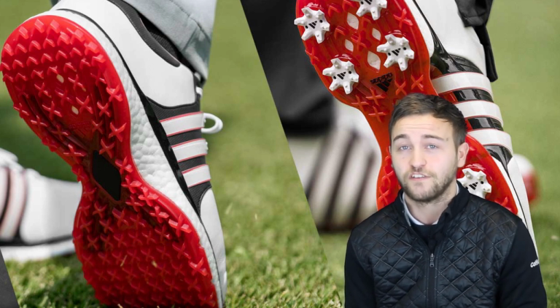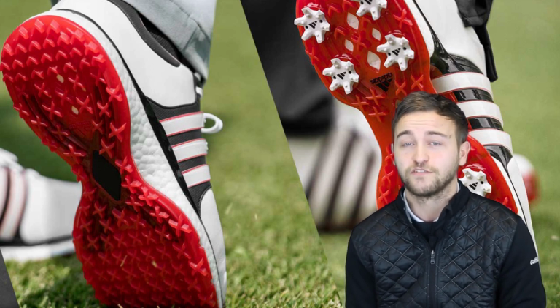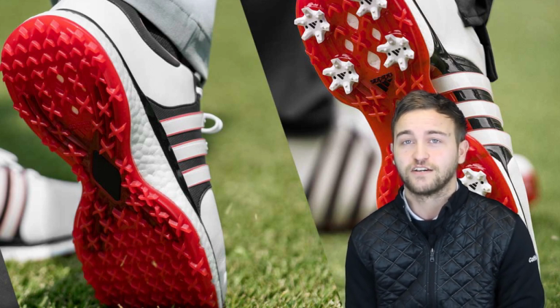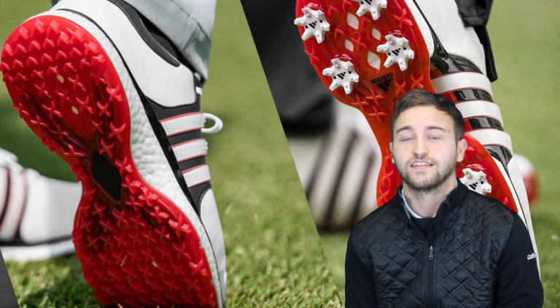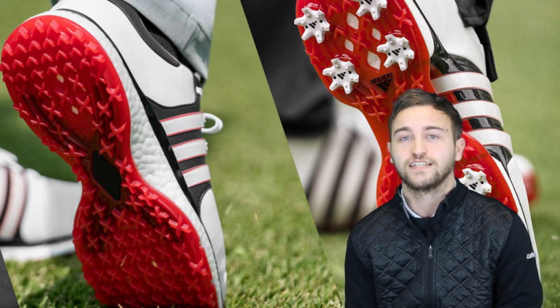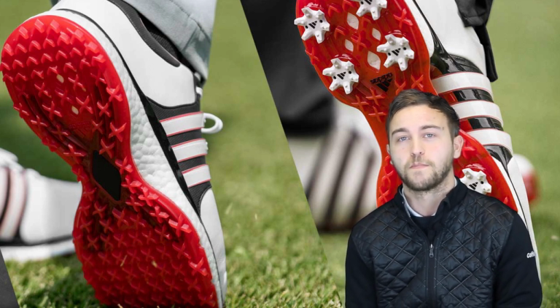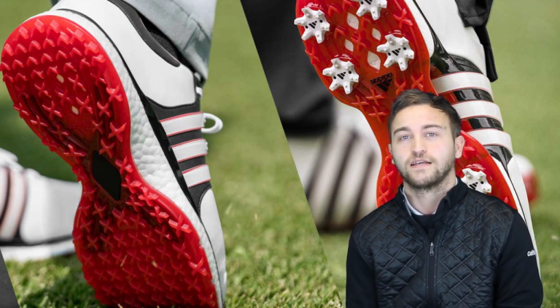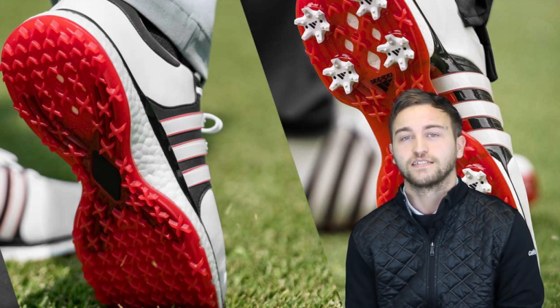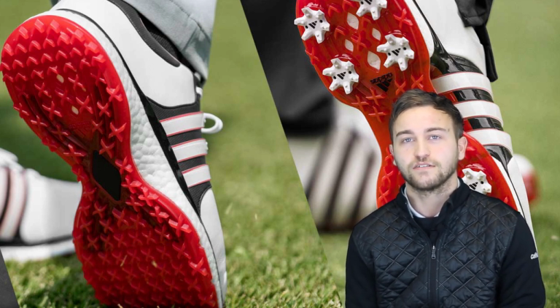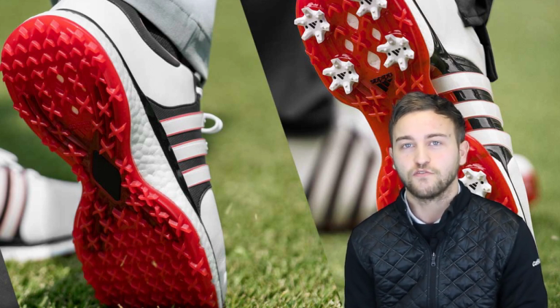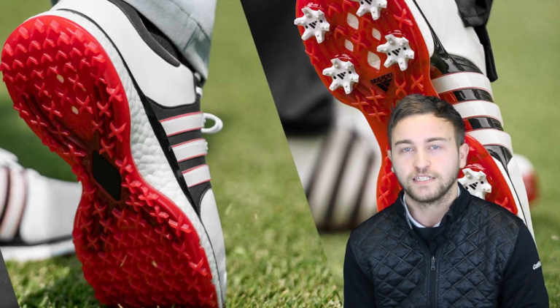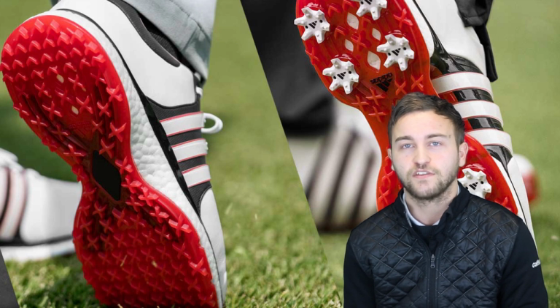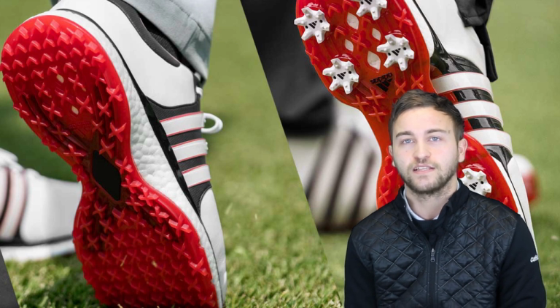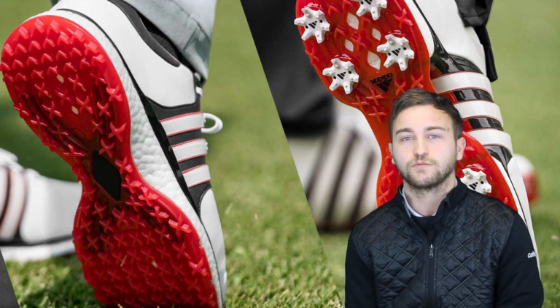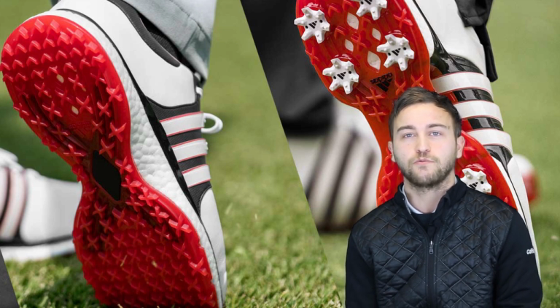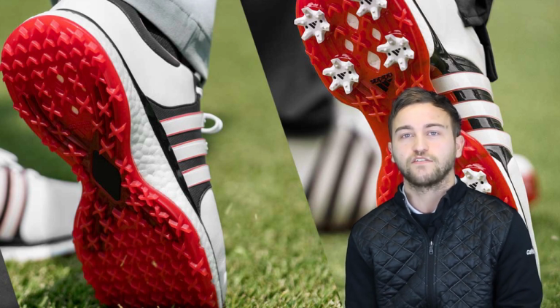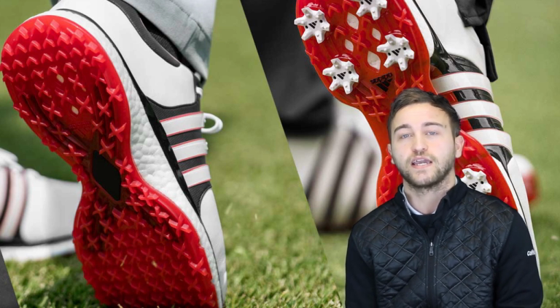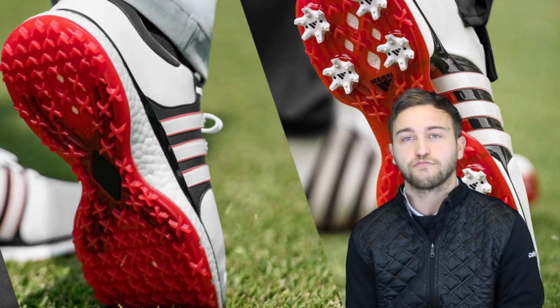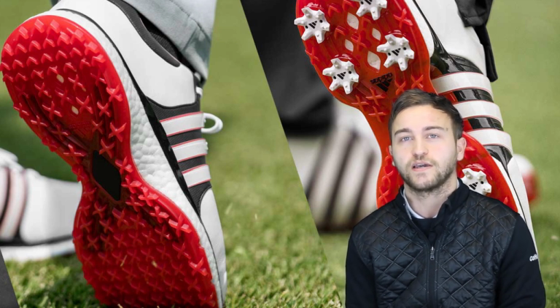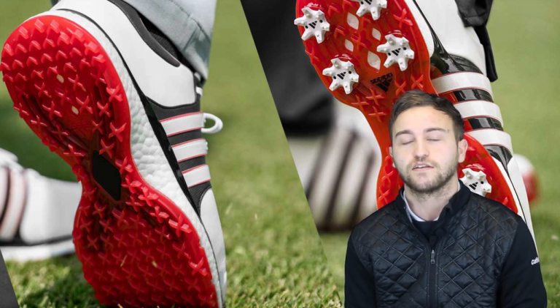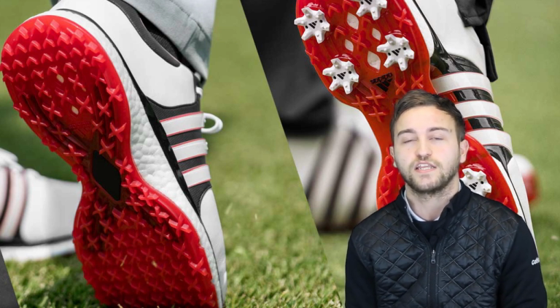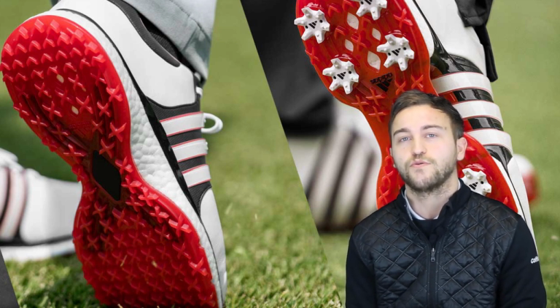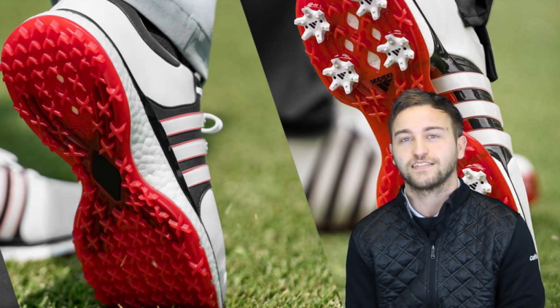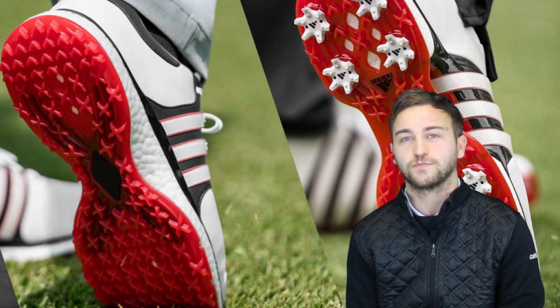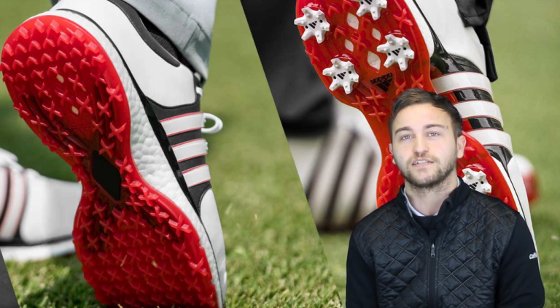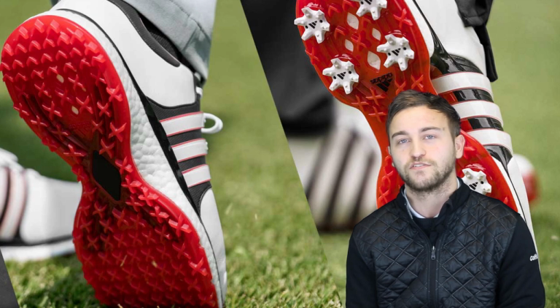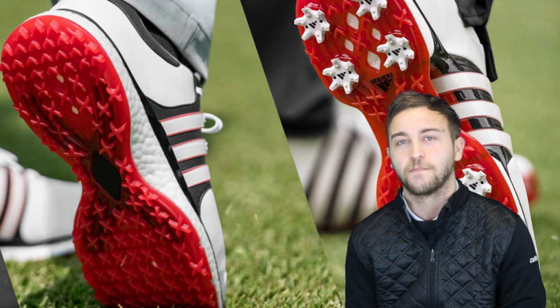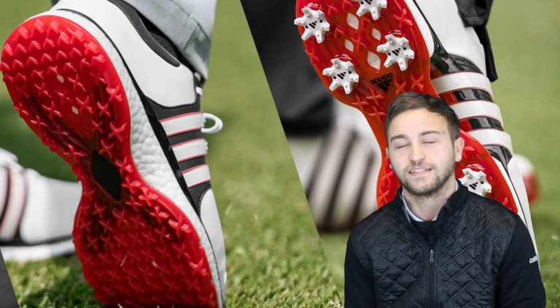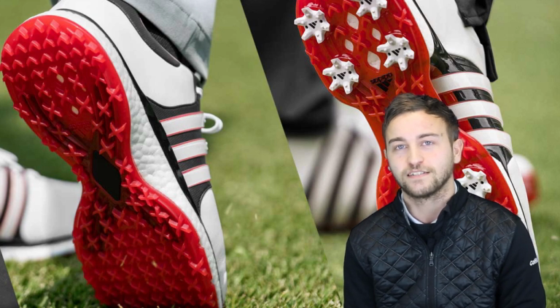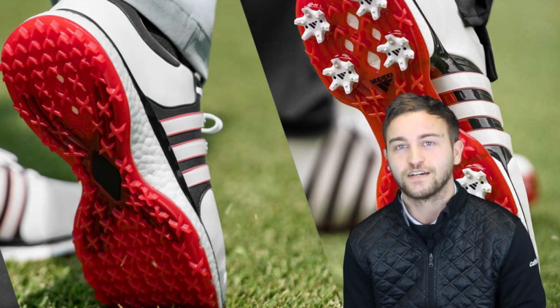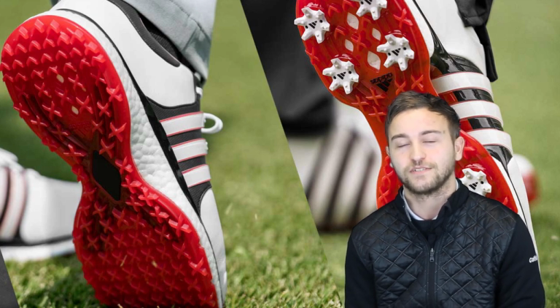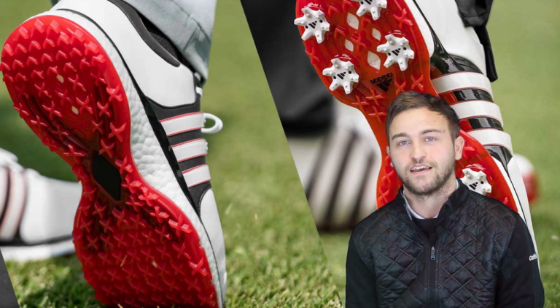Stay locked to Golf Magic over the coming days, where we will be giving away three pairs of the new XT spikeless golf shoe. Until next time guys, we'll see you then.